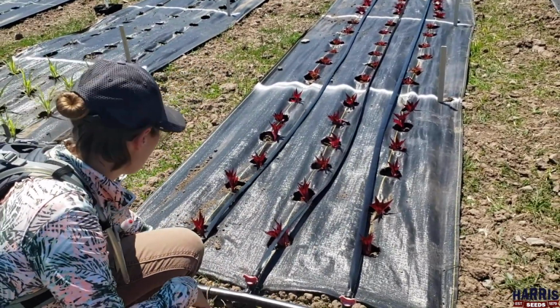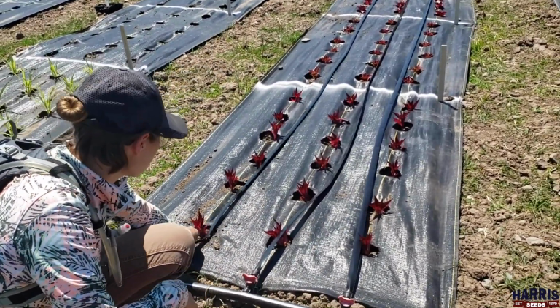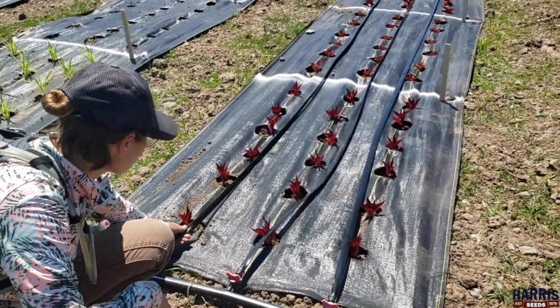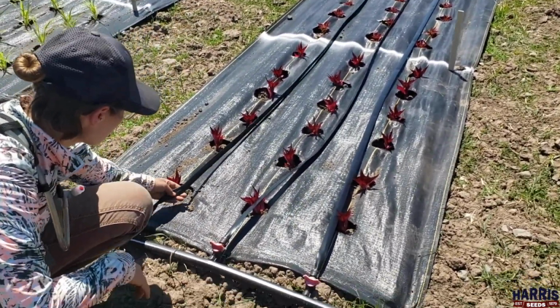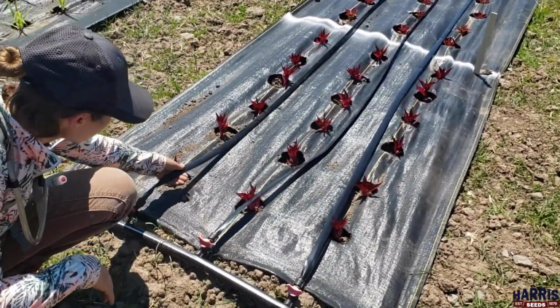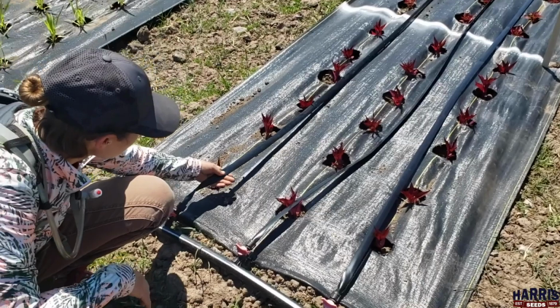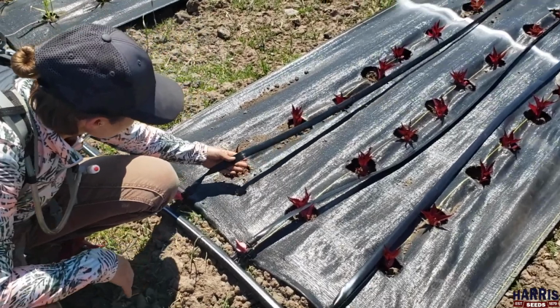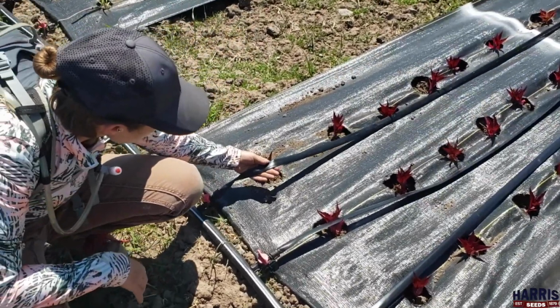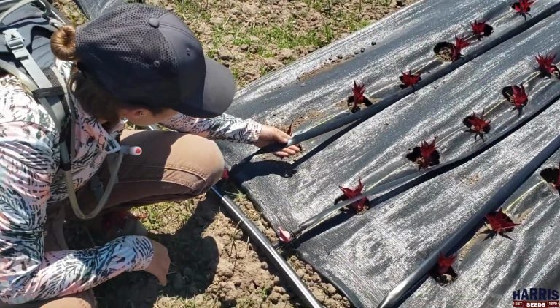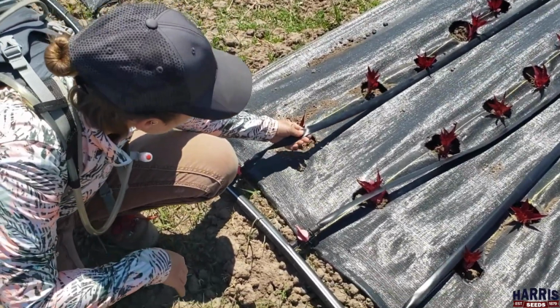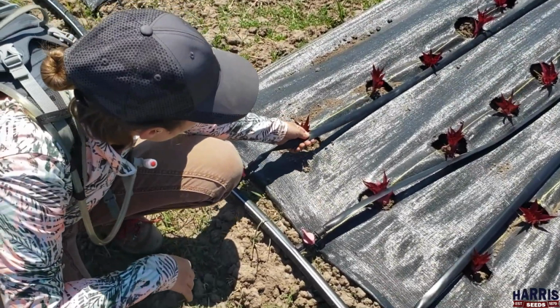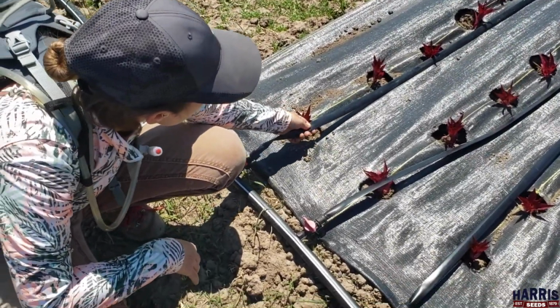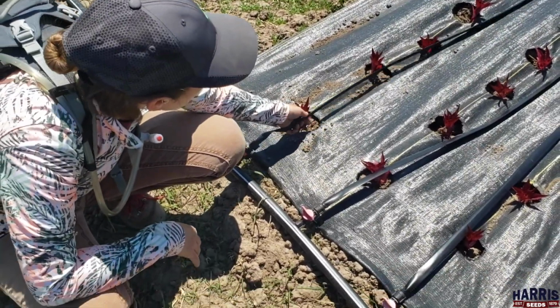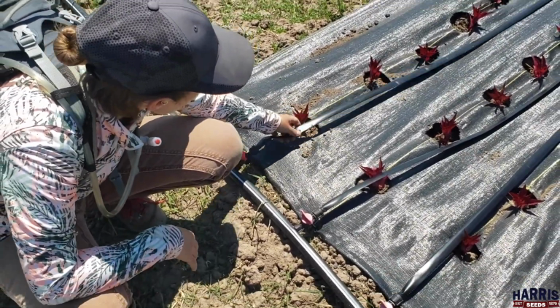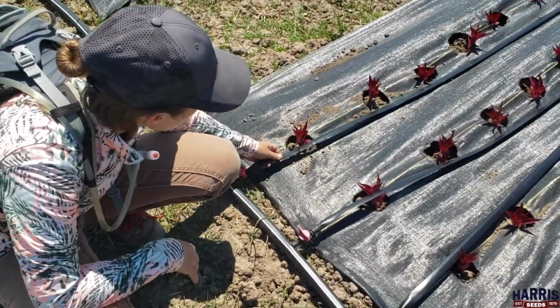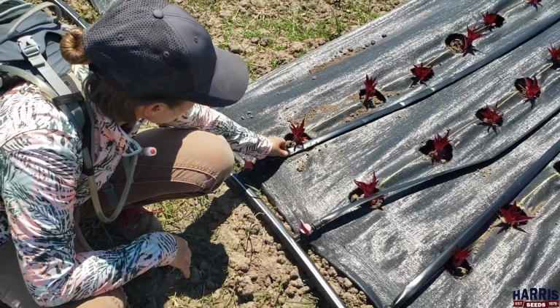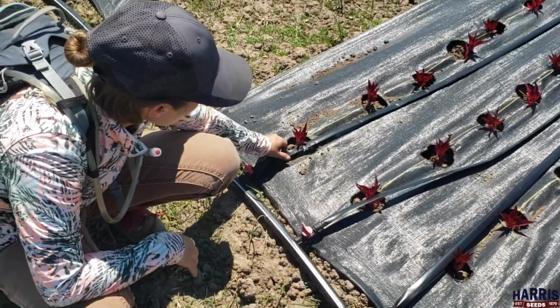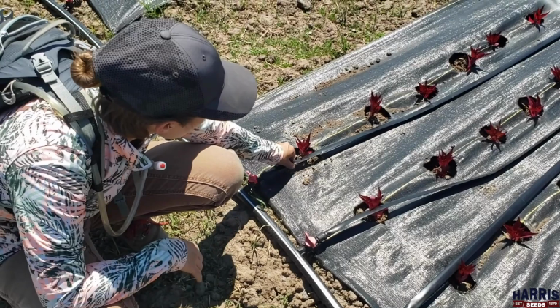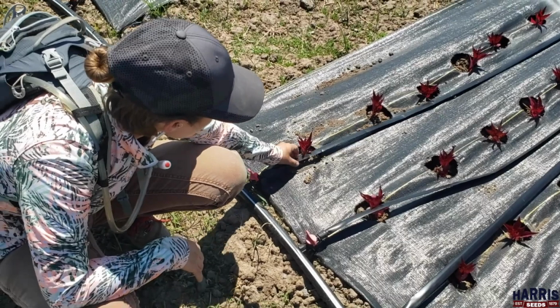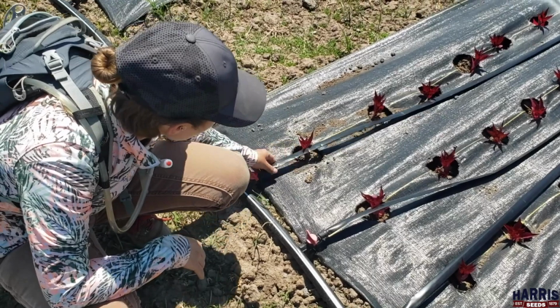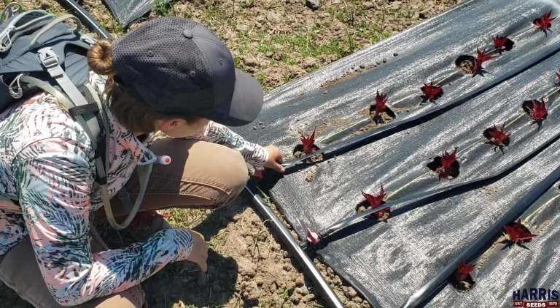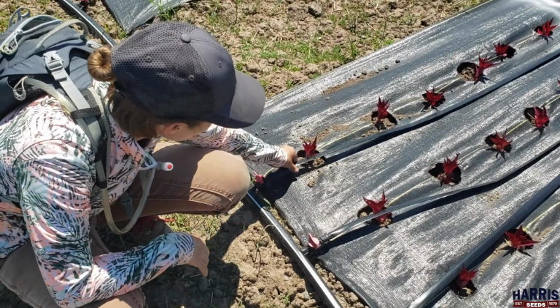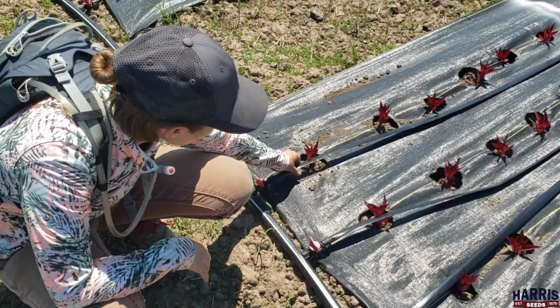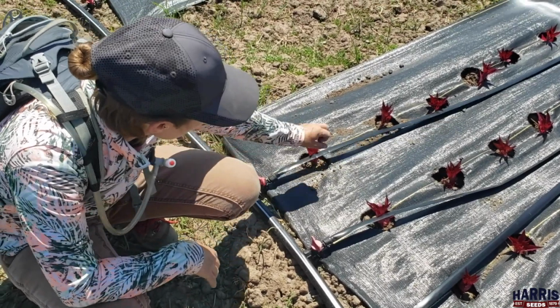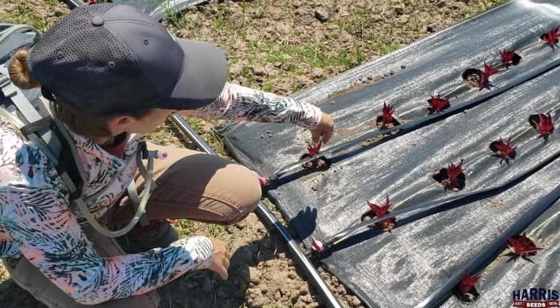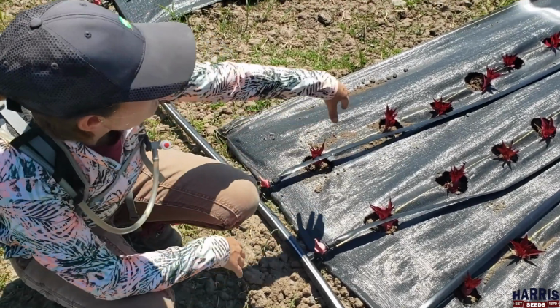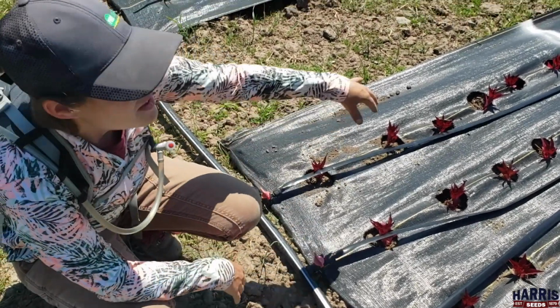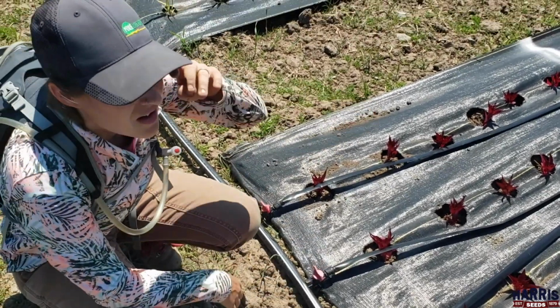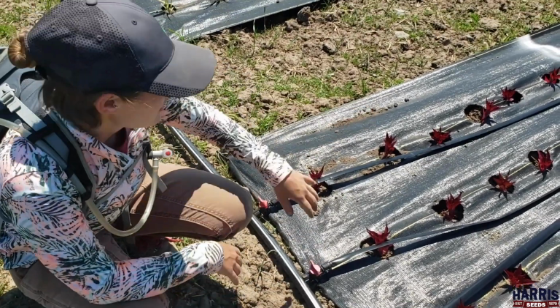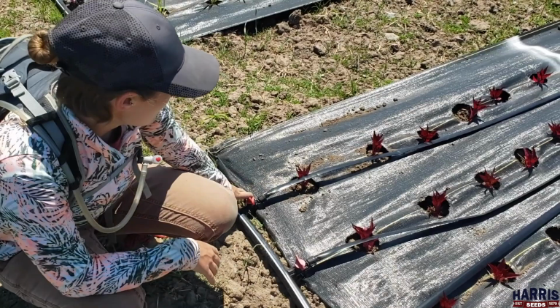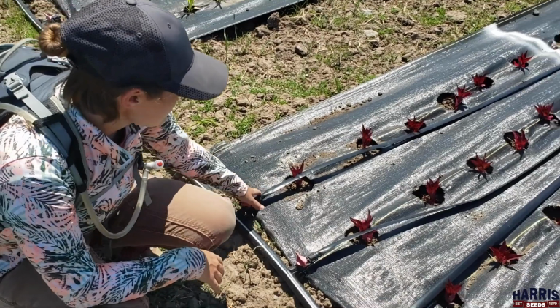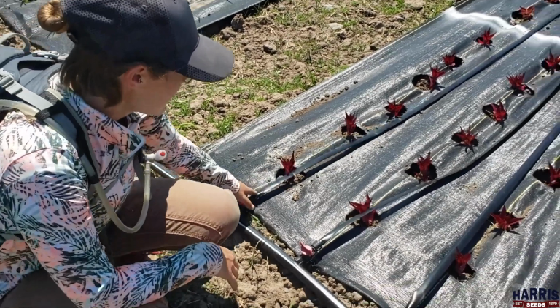The idea is there are little slits on the bottom about every foot, so when we put the water through, the drip tape will puff up and slowly drip water onto the ground and onto the plants.